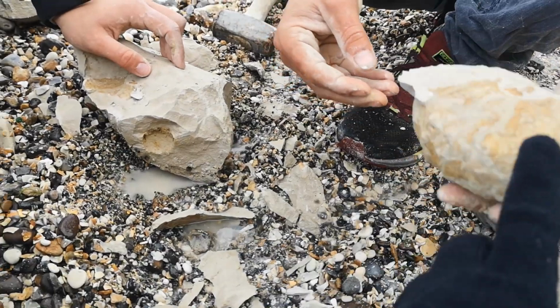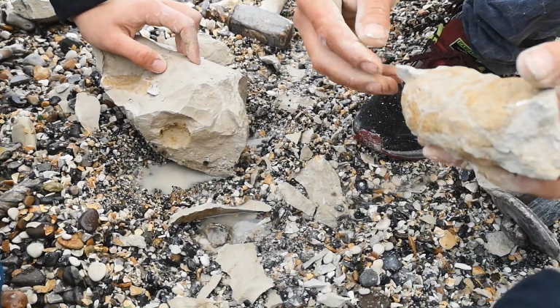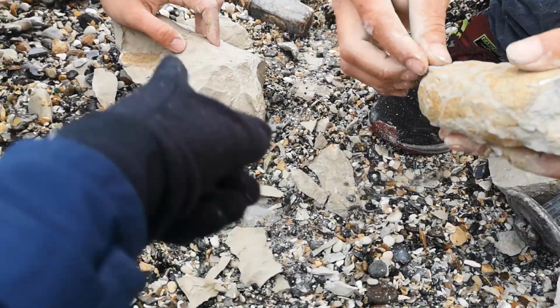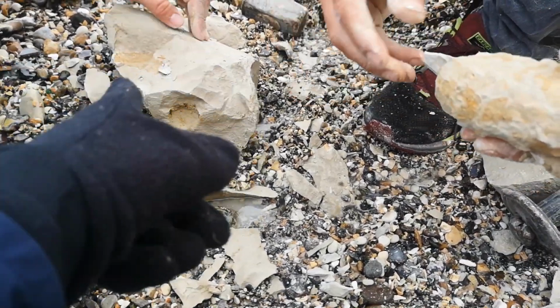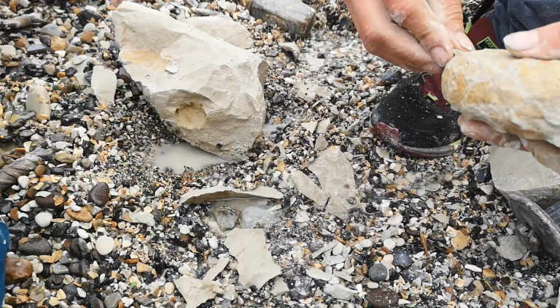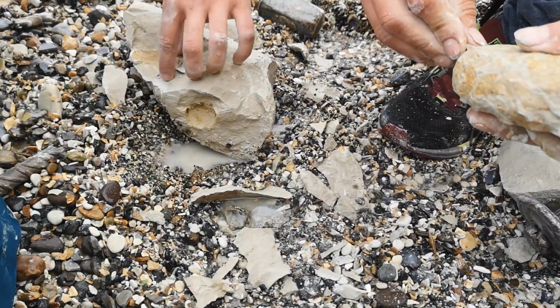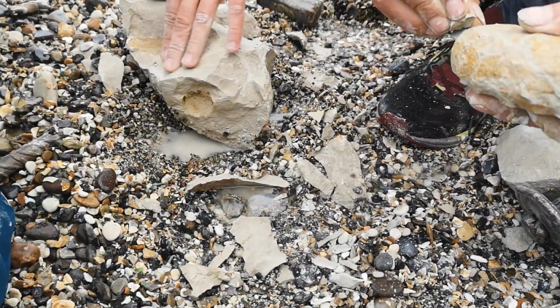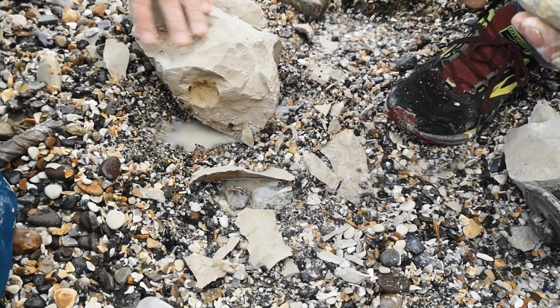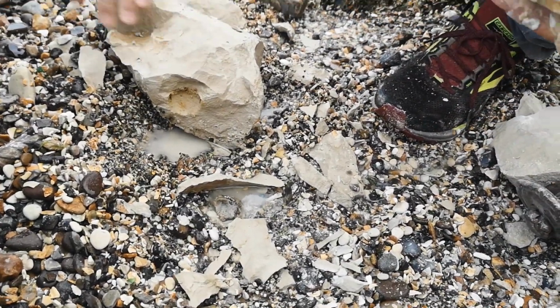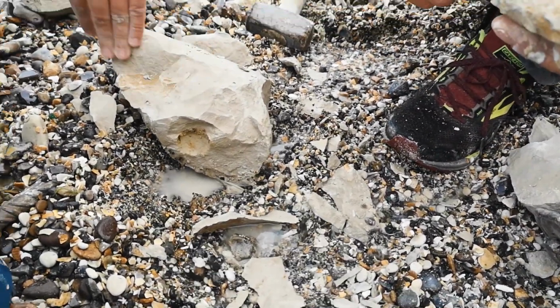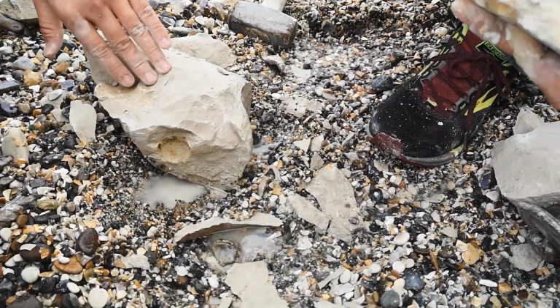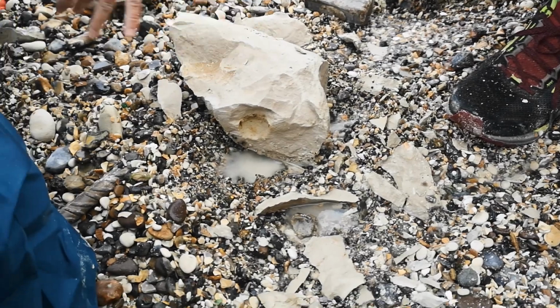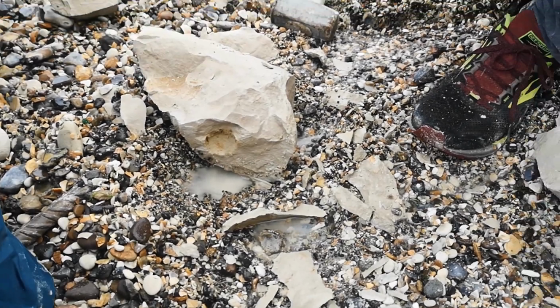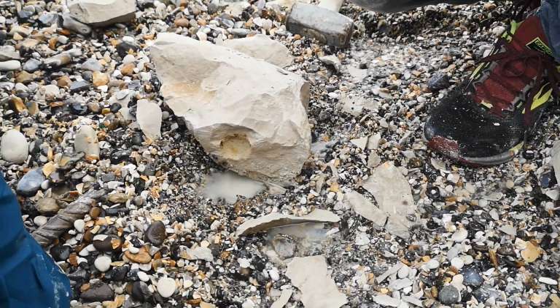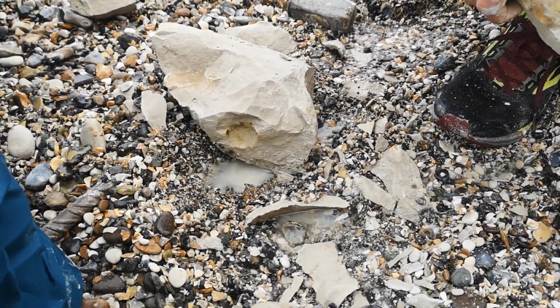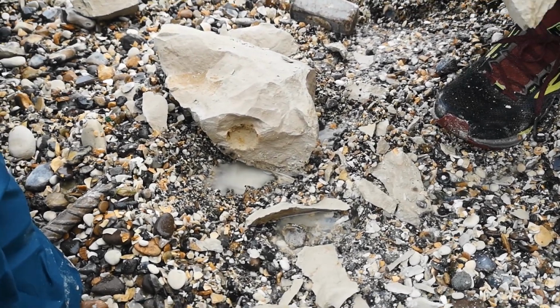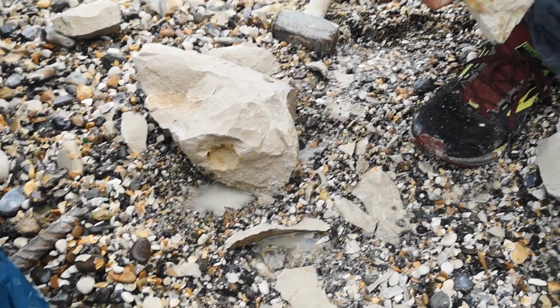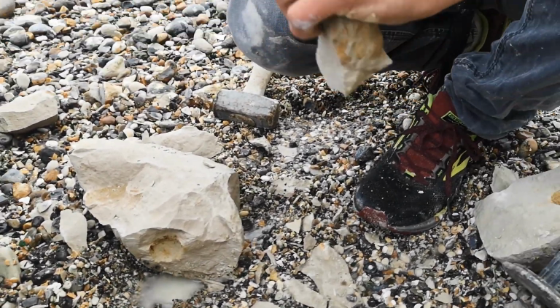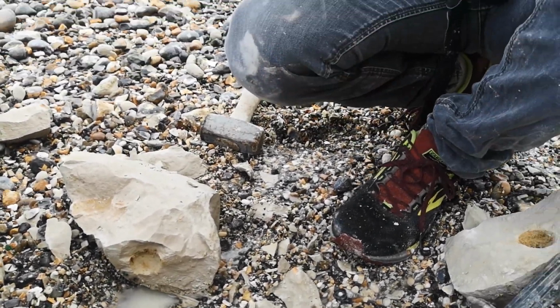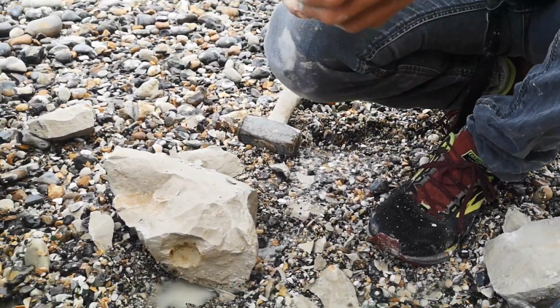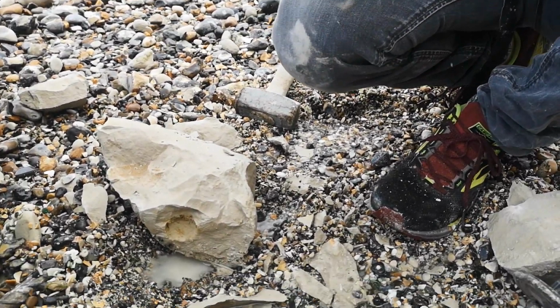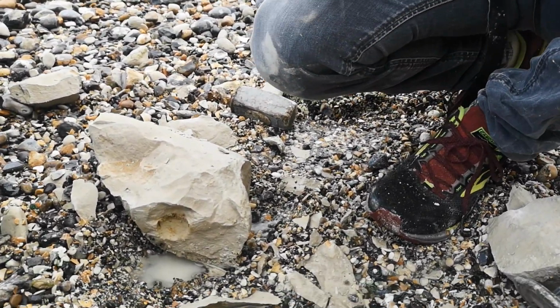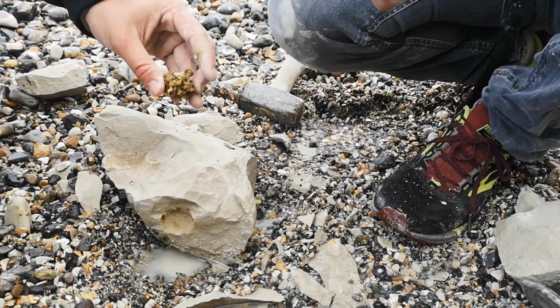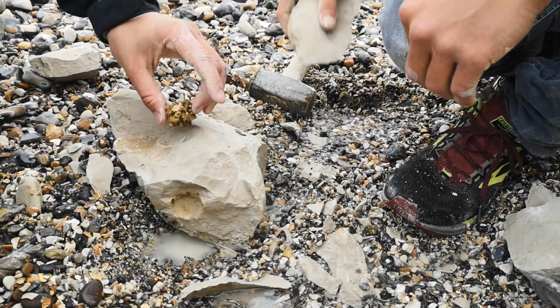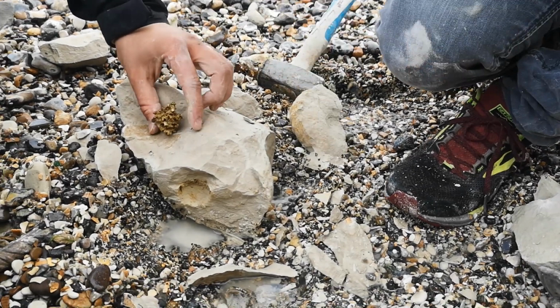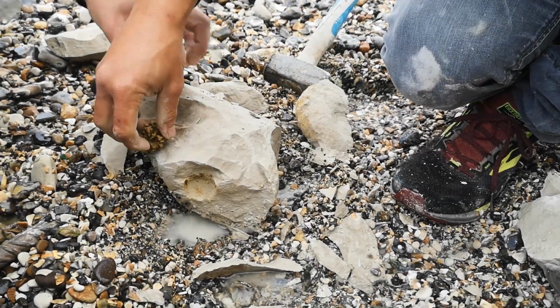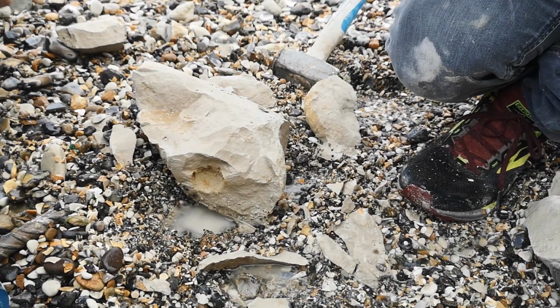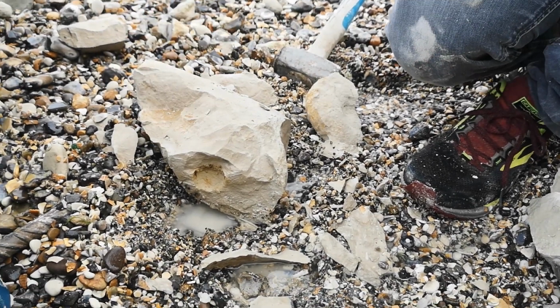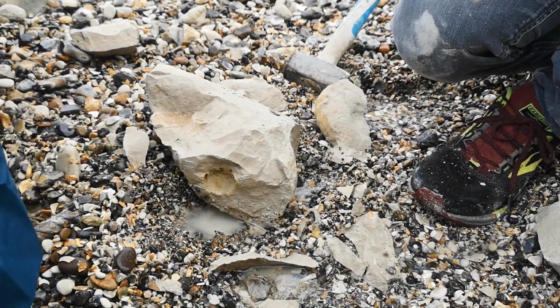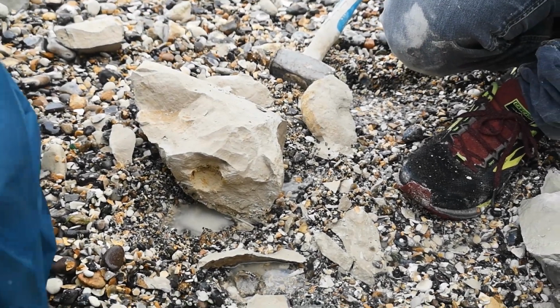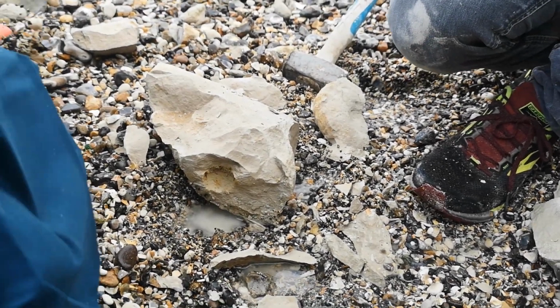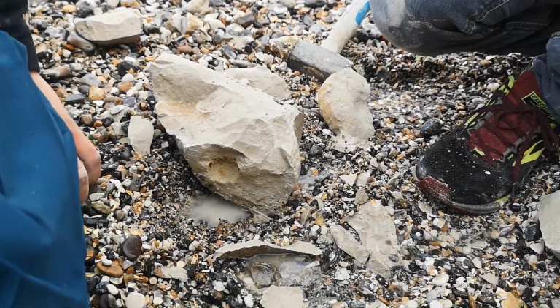You can see it's got nice ribbing on it, but it just wasn't what we wanted - we wanted a nice whole ammonite. But that's what you get, and that's the mineral they found in the pocket as well, which was quite cool in itself.